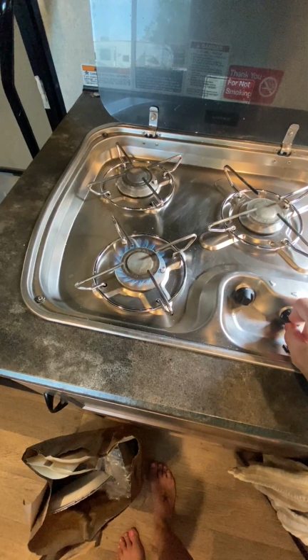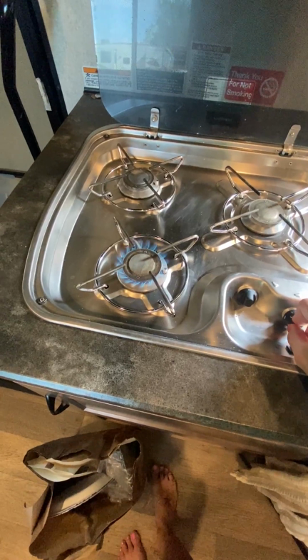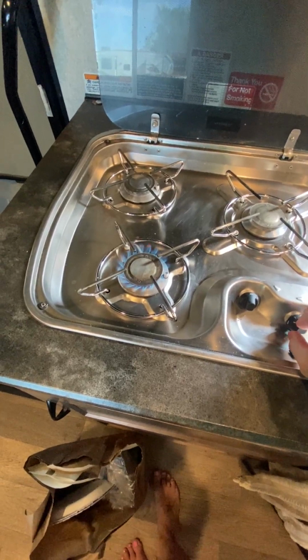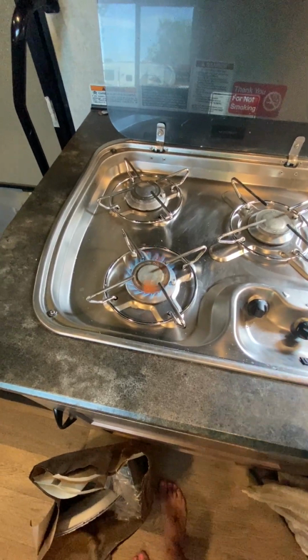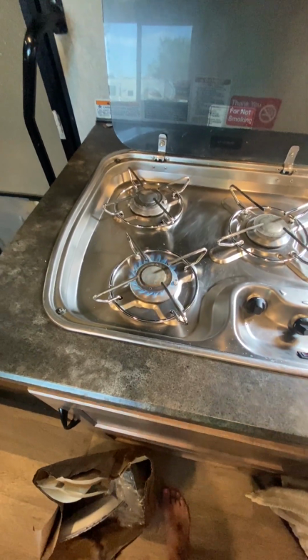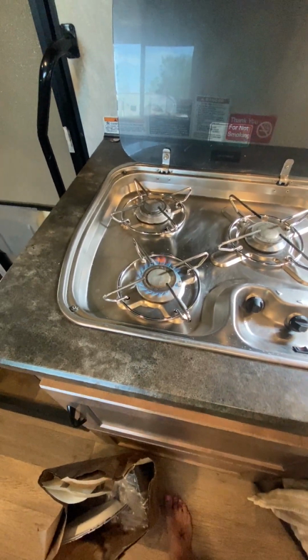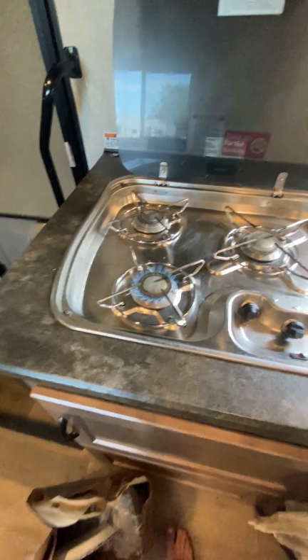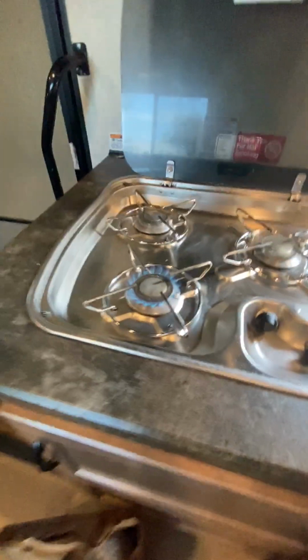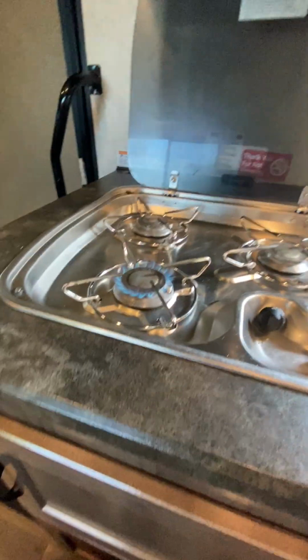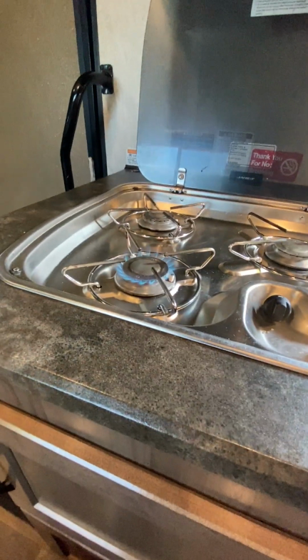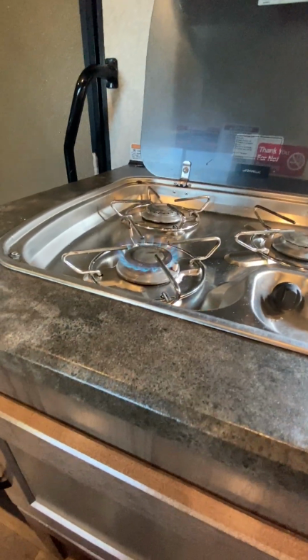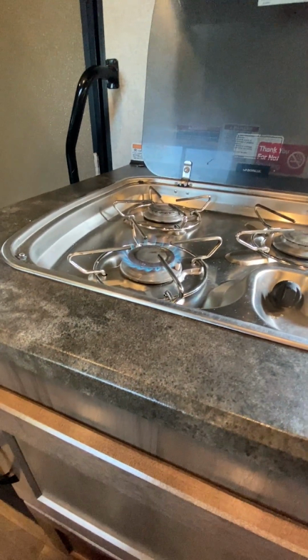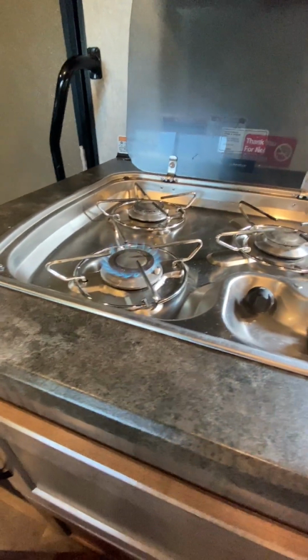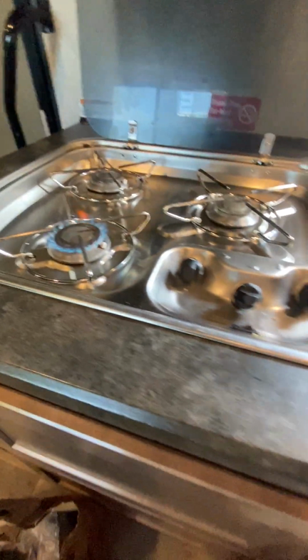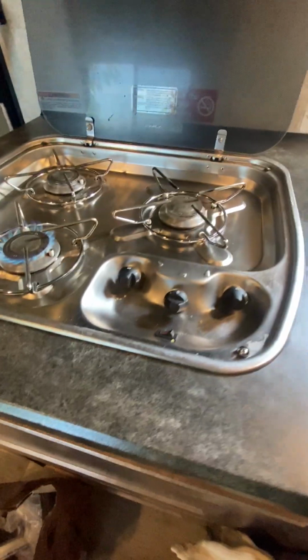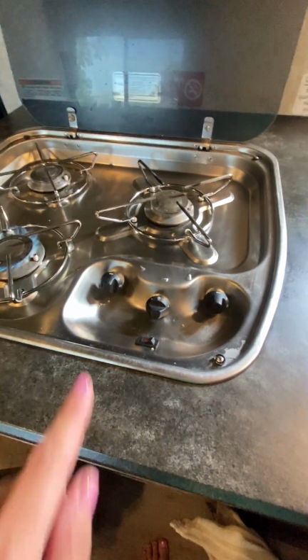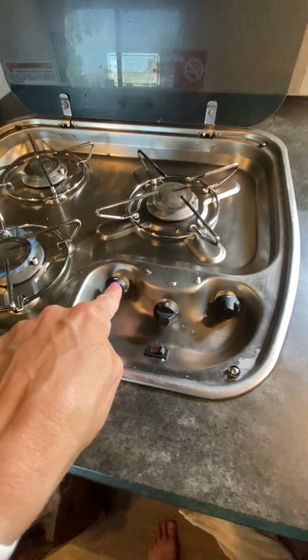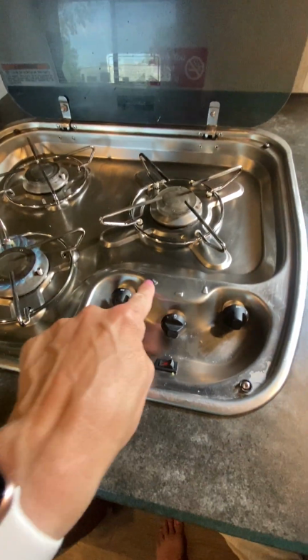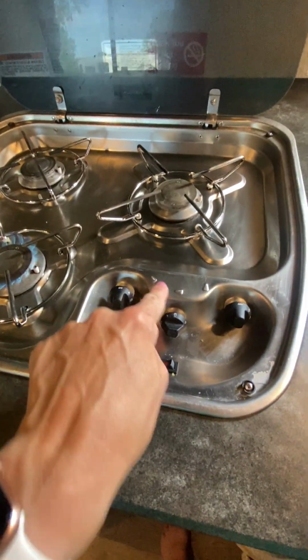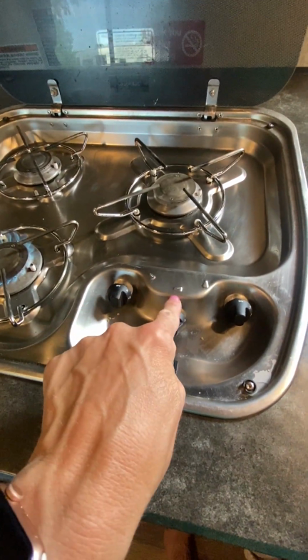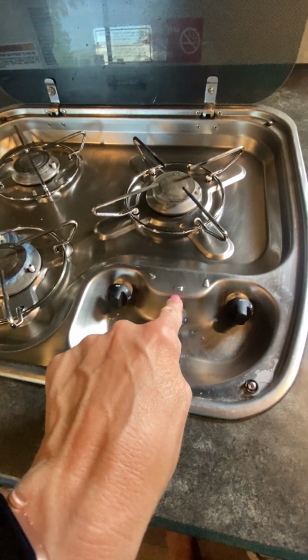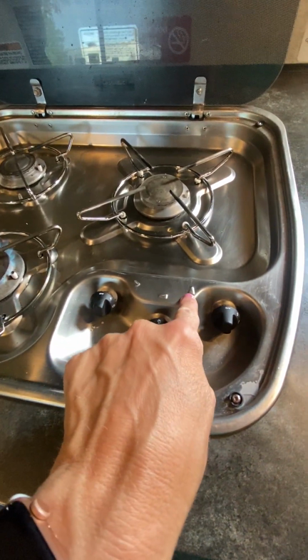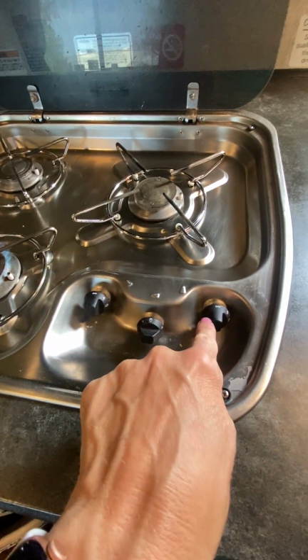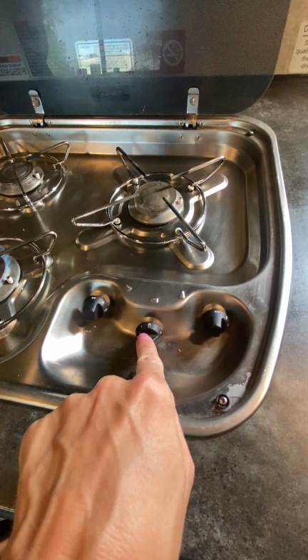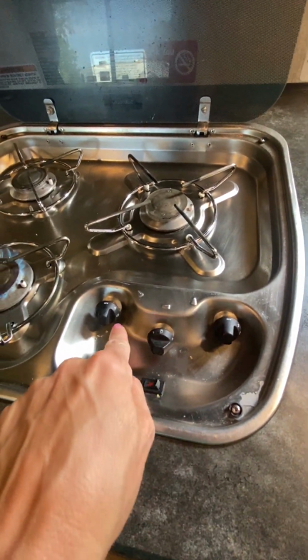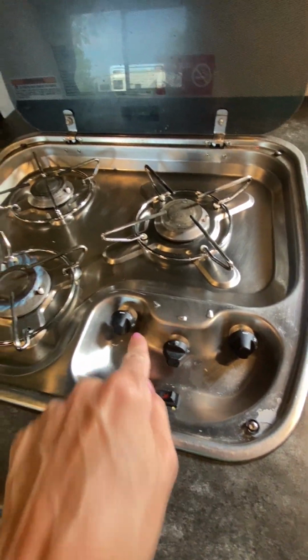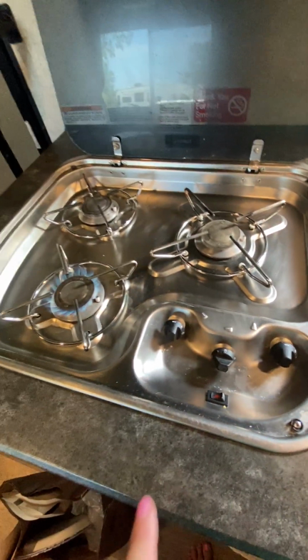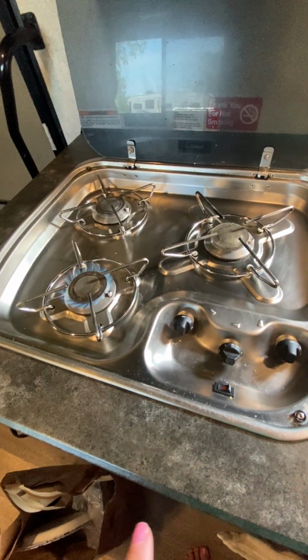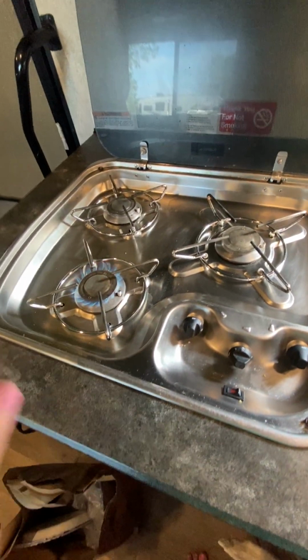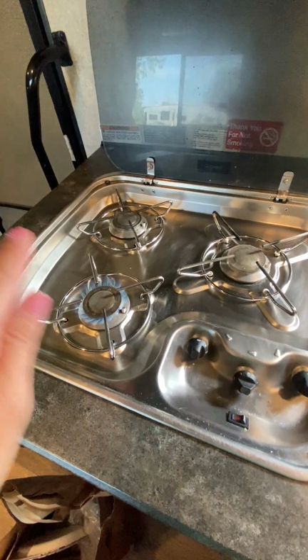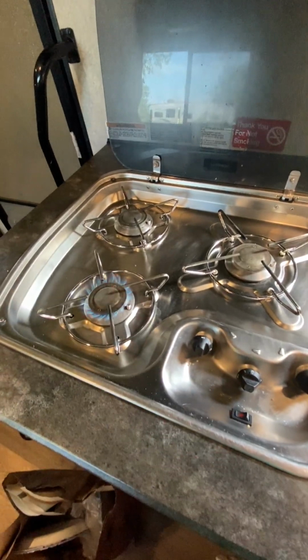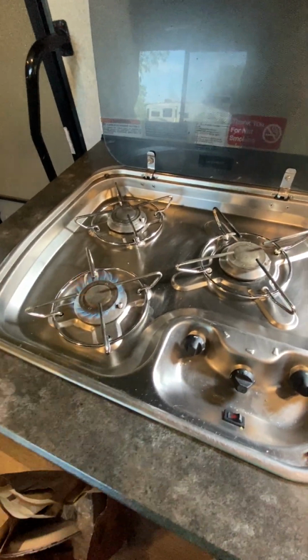Once it's going, then you can turn that off. You can see it's got a good flame. There are three burners and the arrows do tell you which knob is for which burner. So you cook right on that.